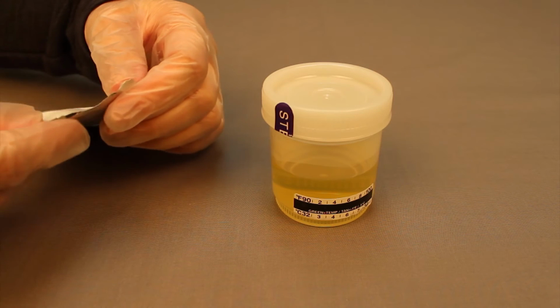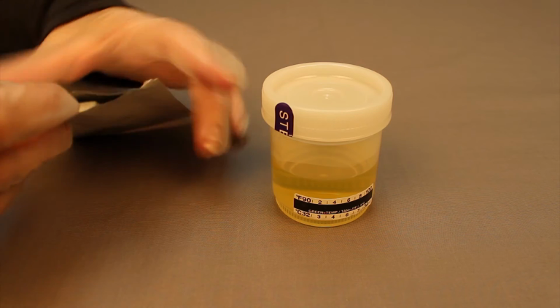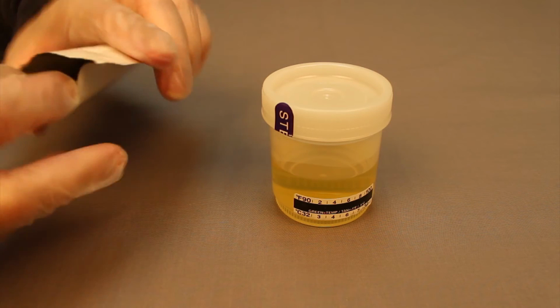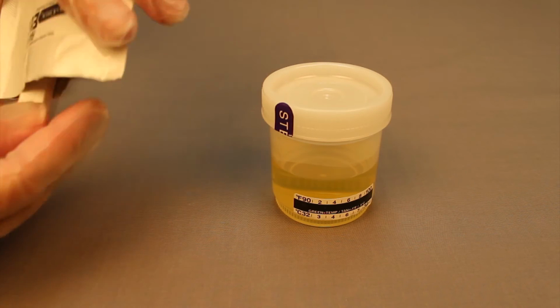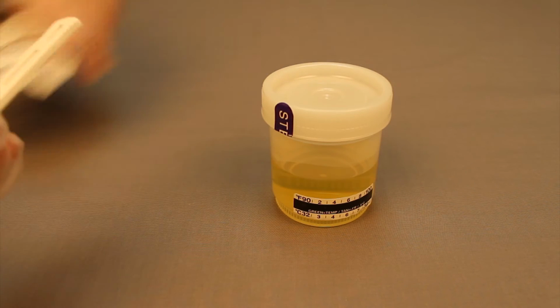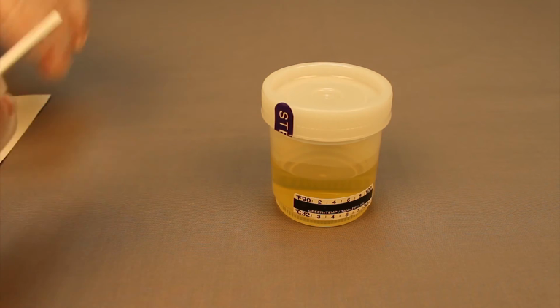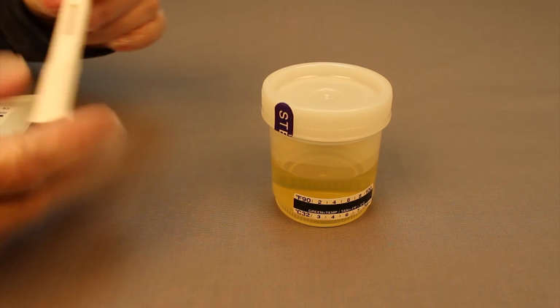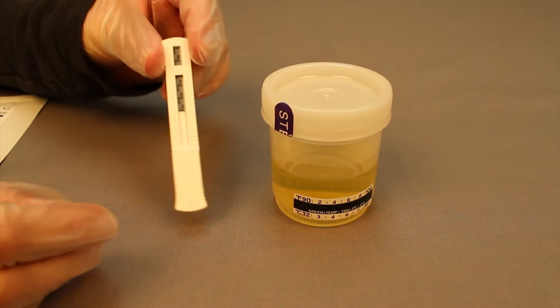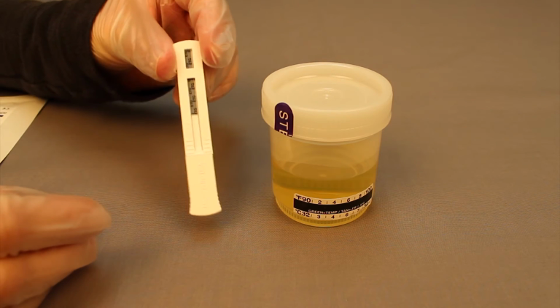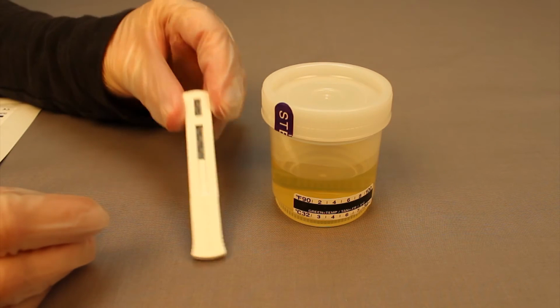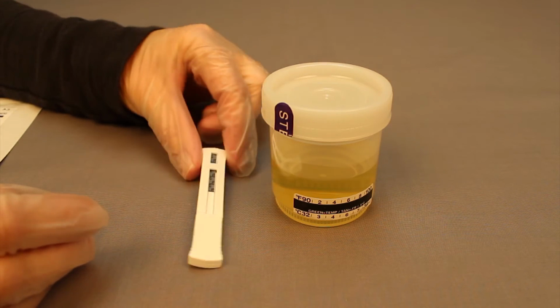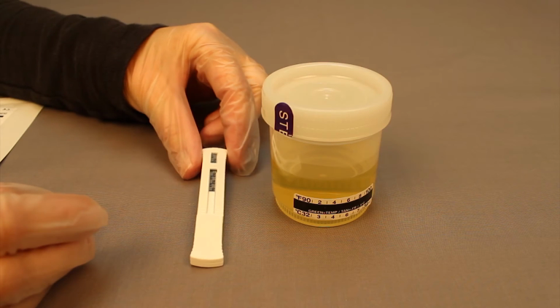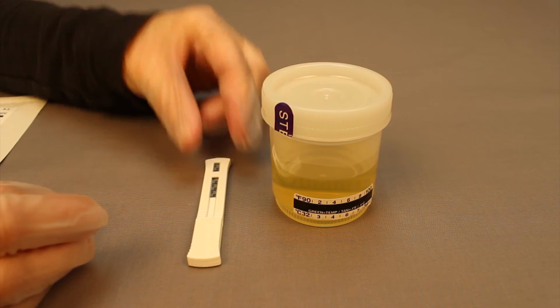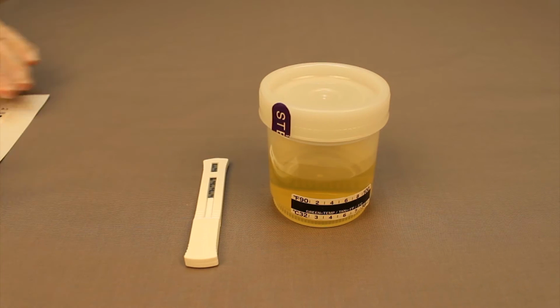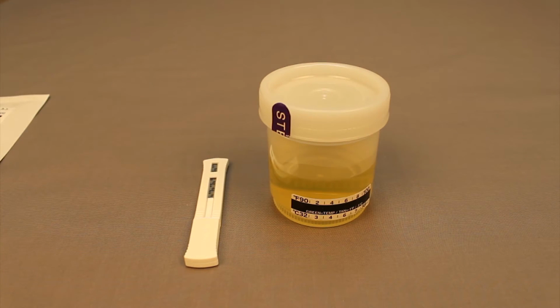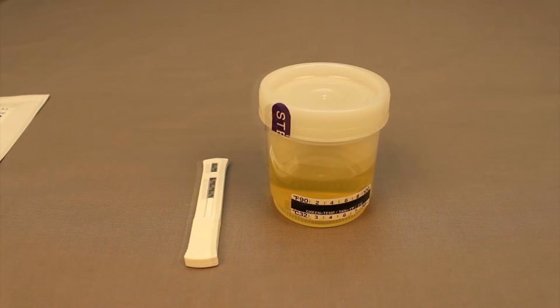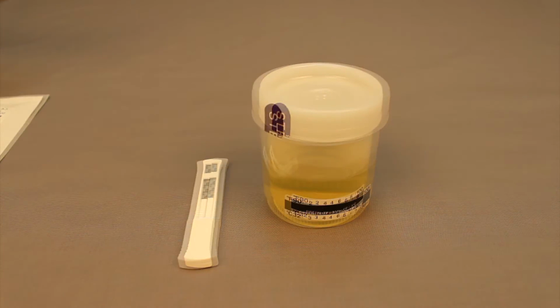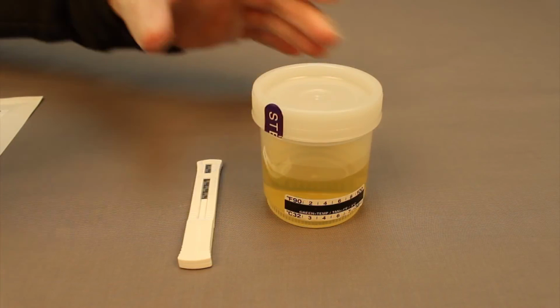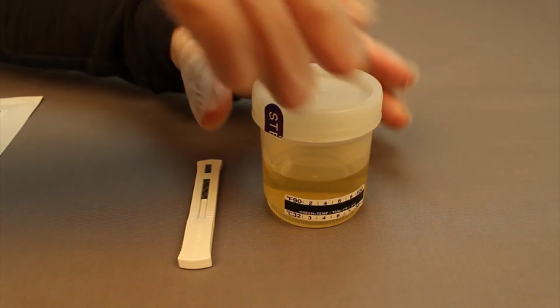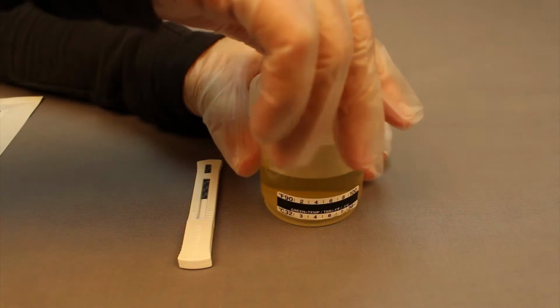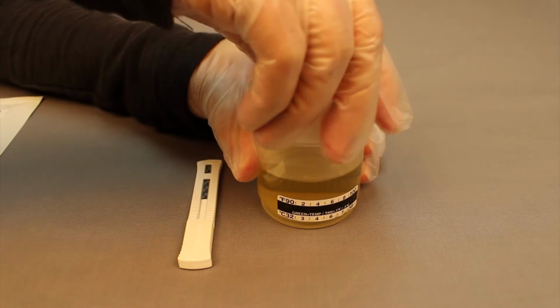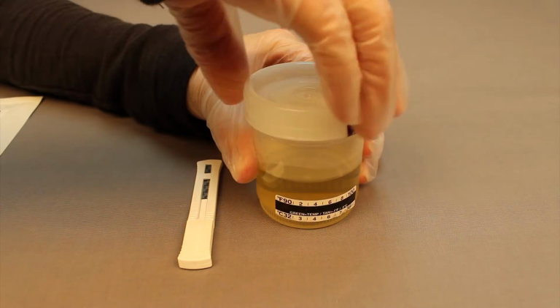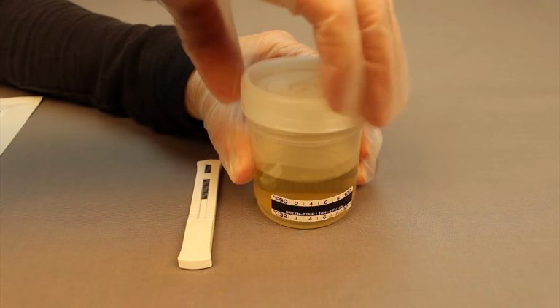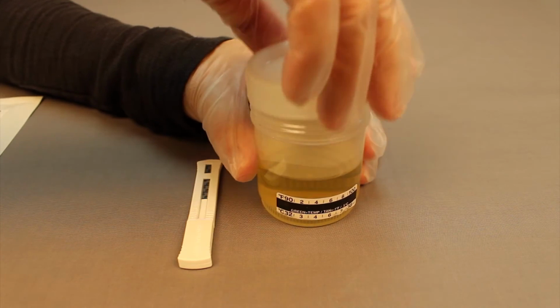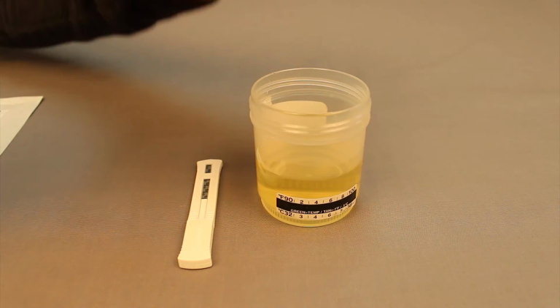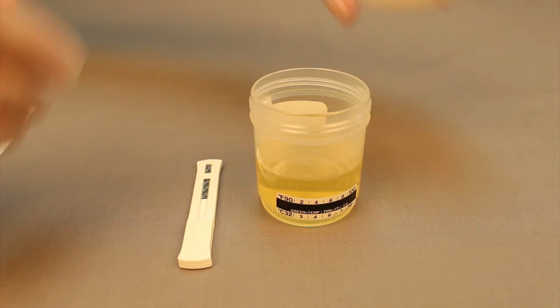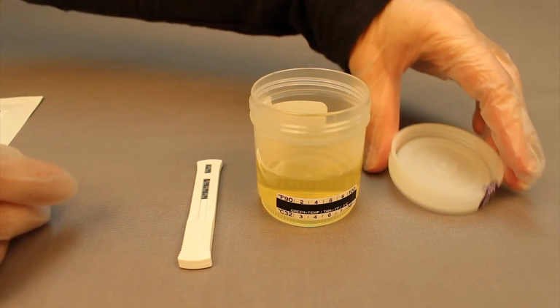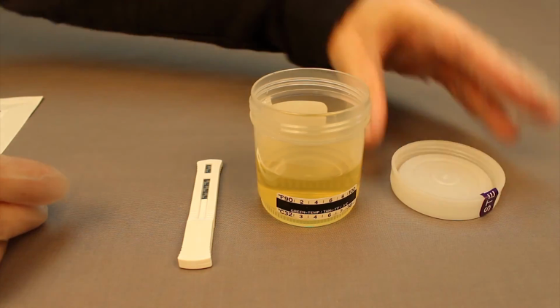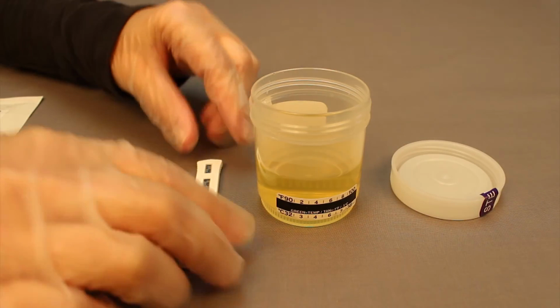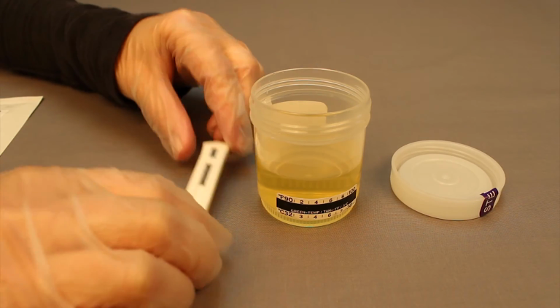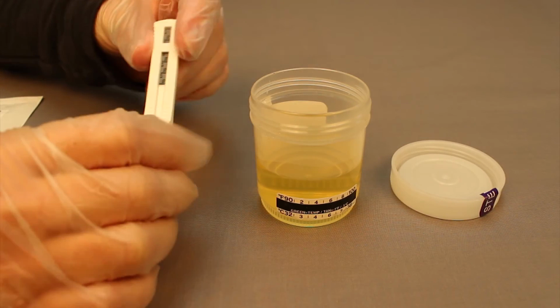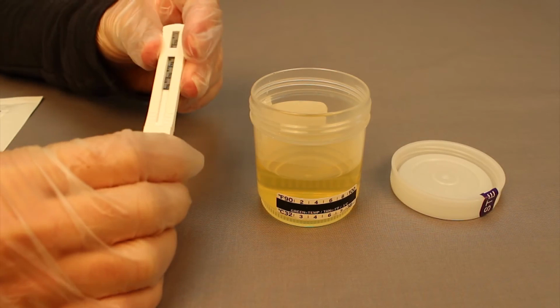Remove the device from the sealed pouch. Then remove the cap to expose the sampling tip.